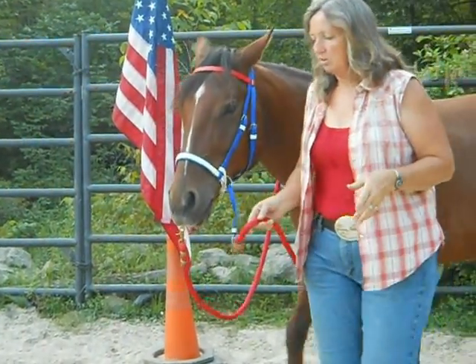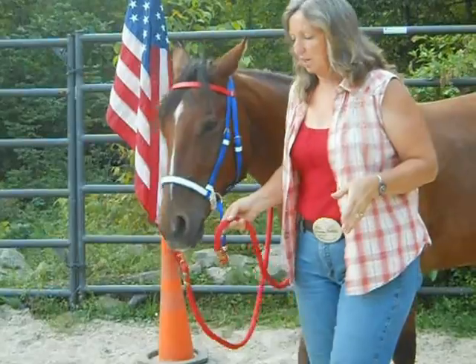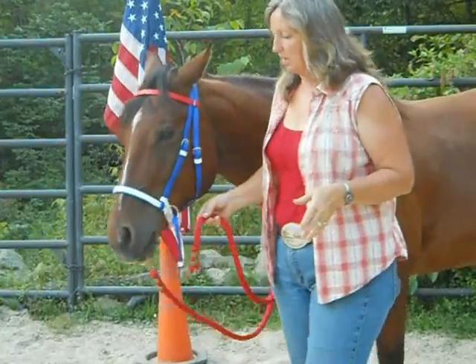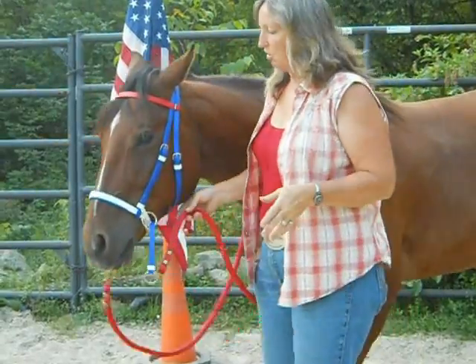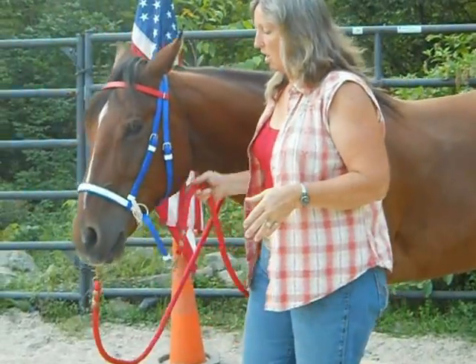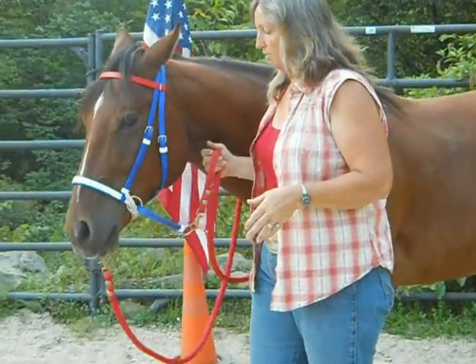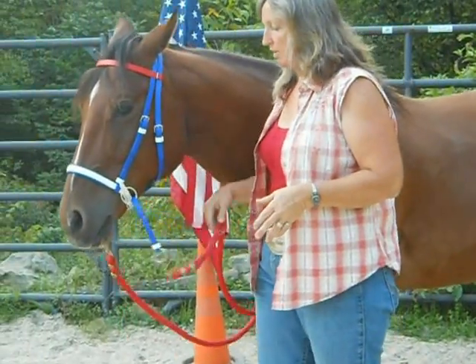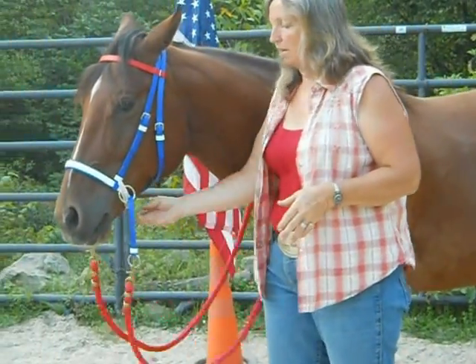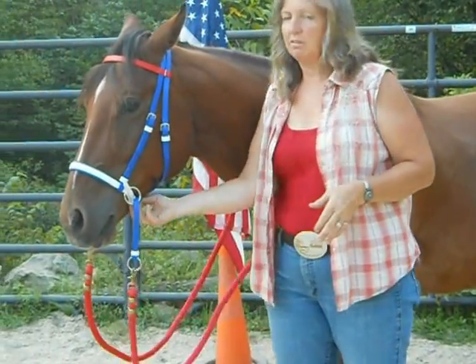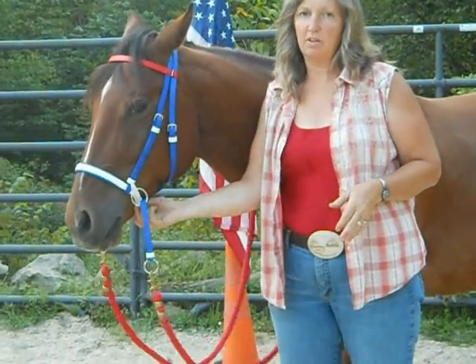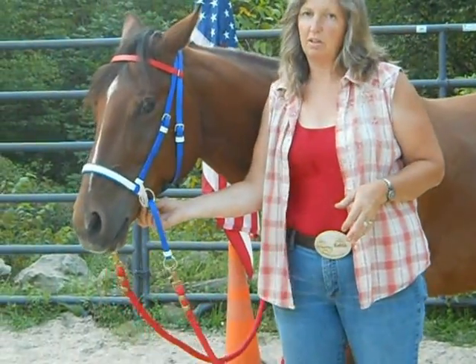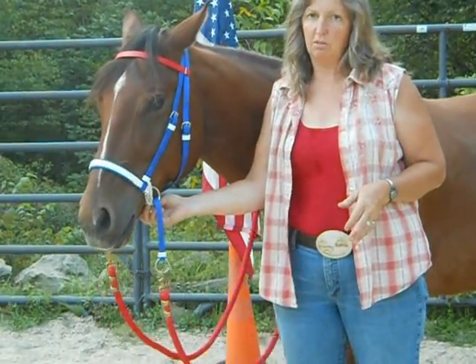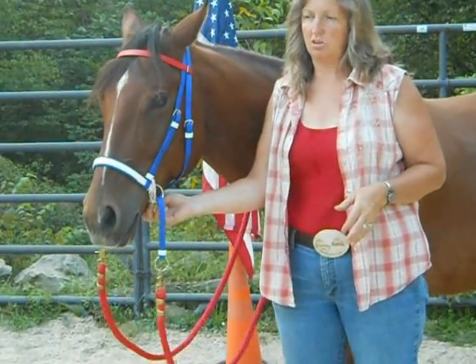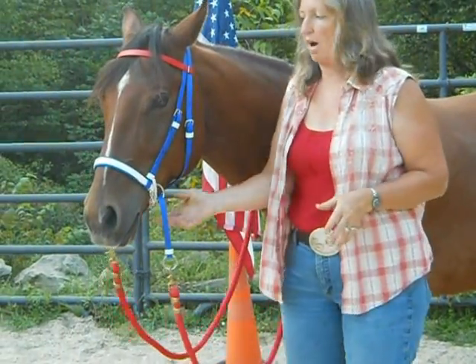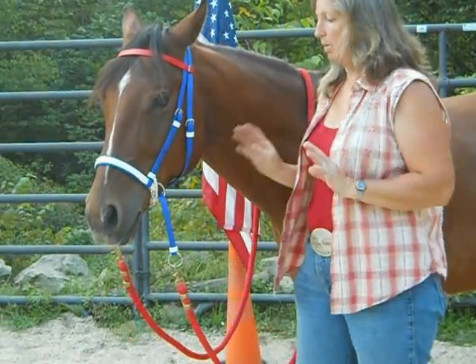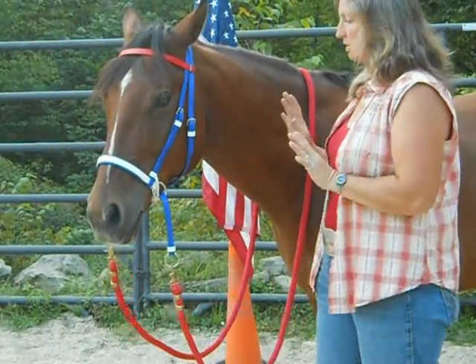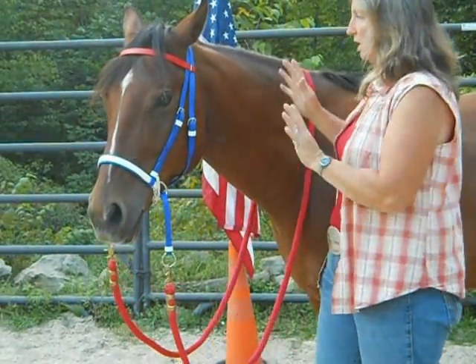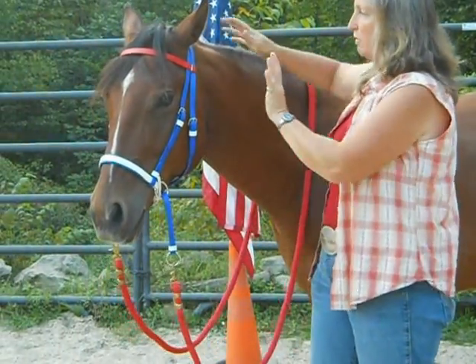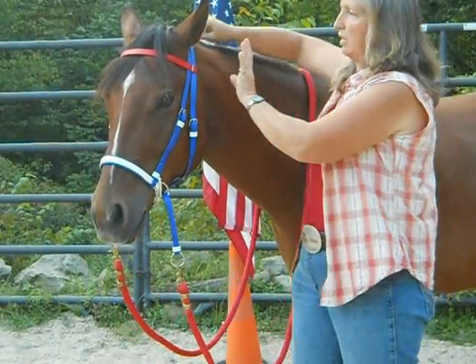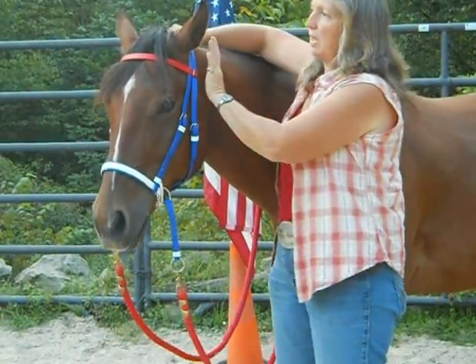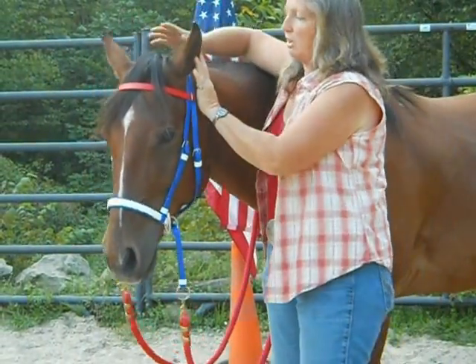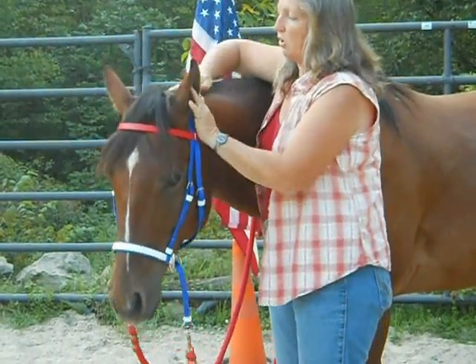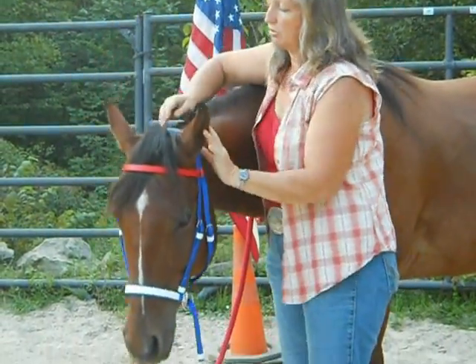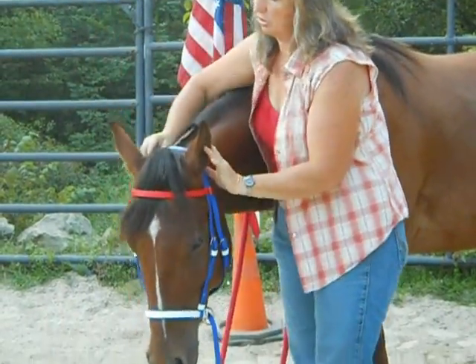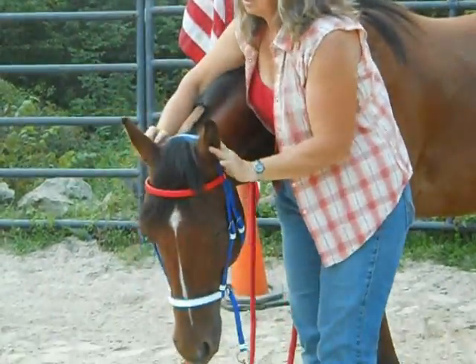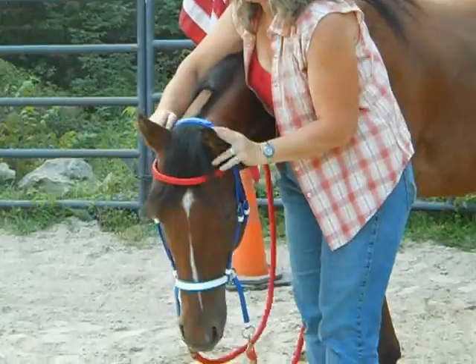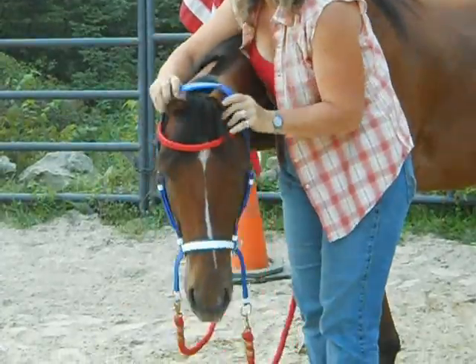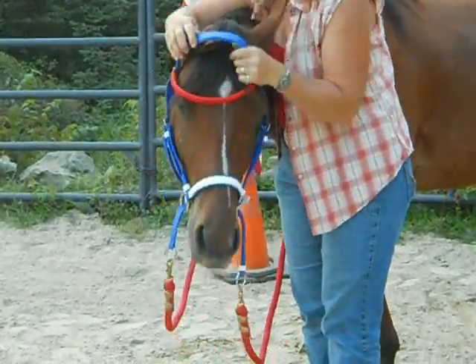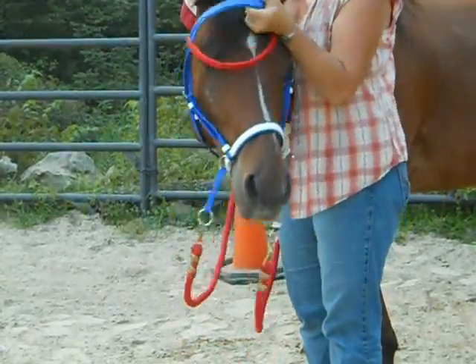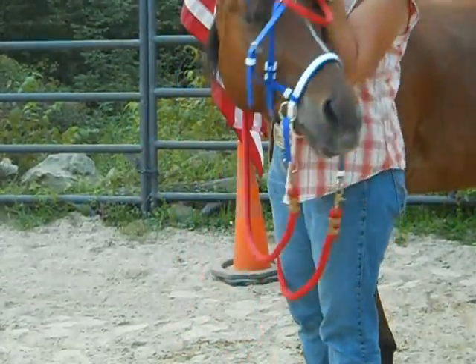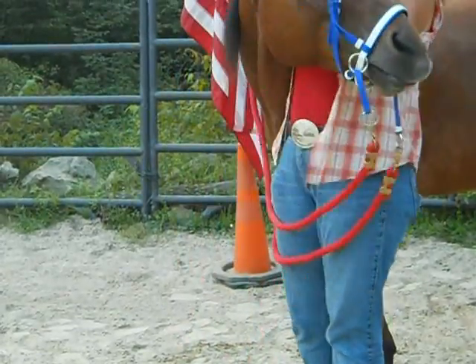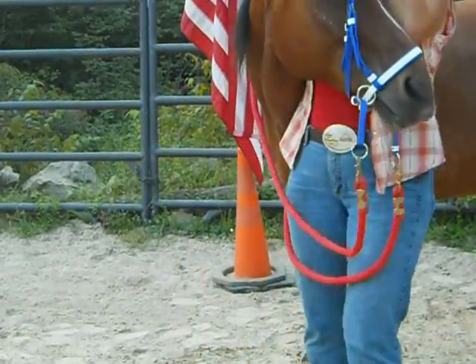To take it off, I don't even undo this strap. I just take it off like I'm taking off a halter — I just bring it right over his head.